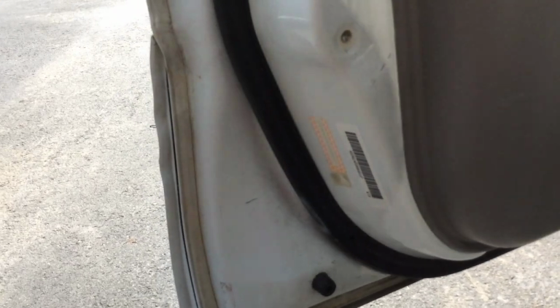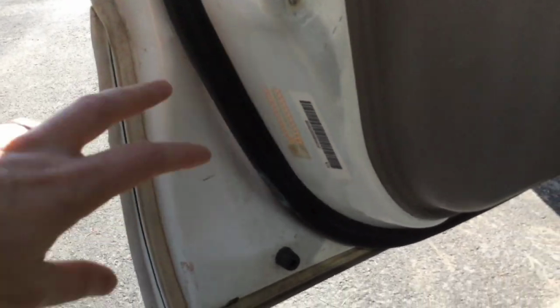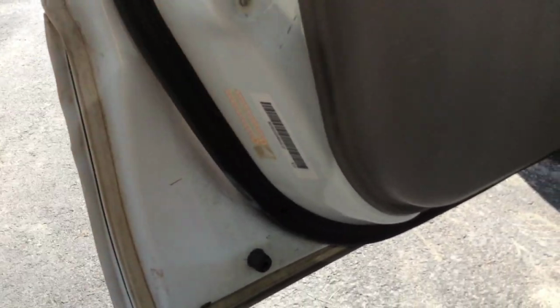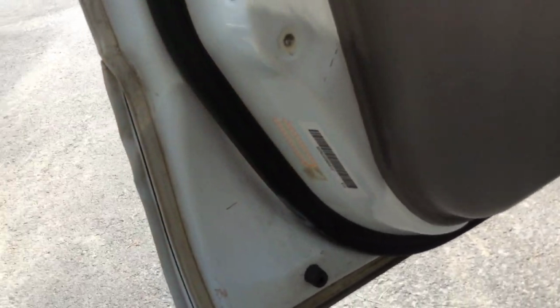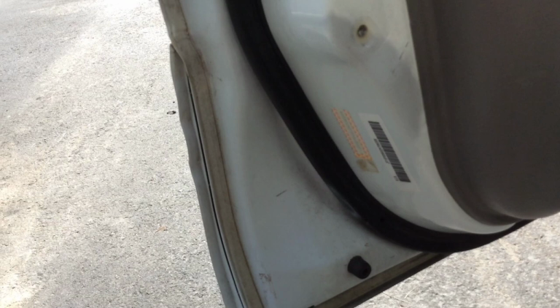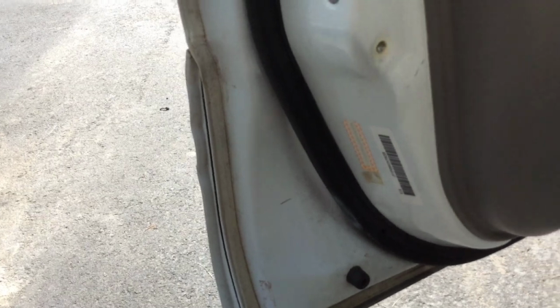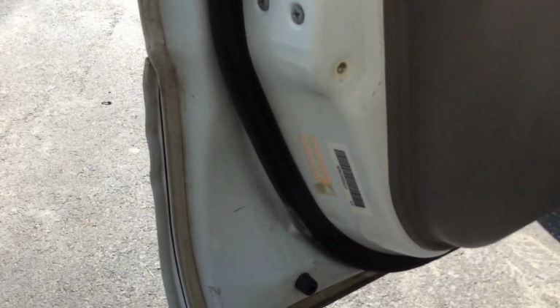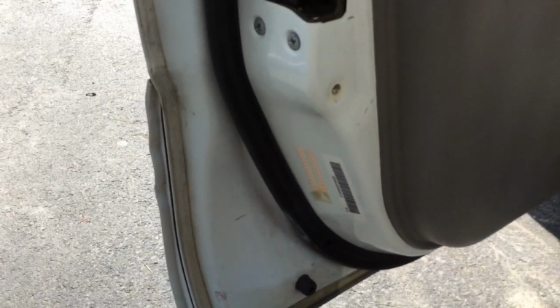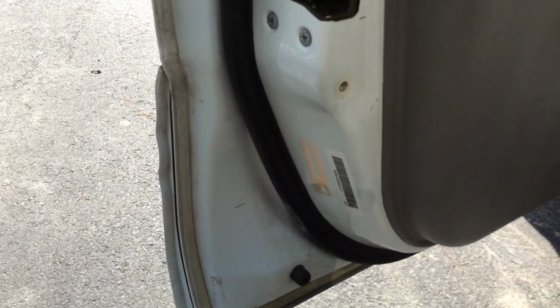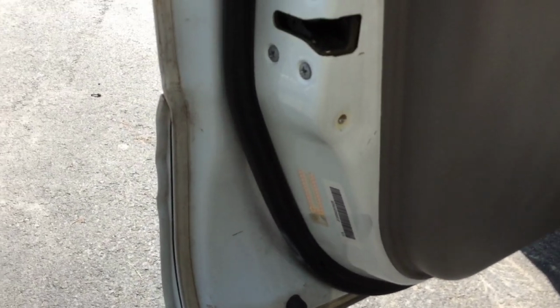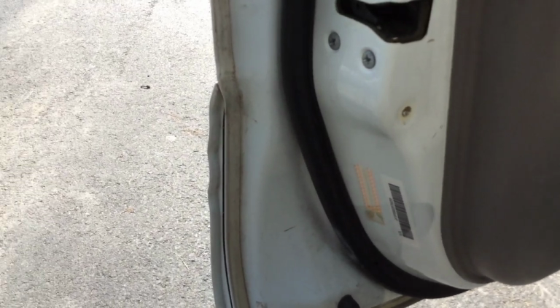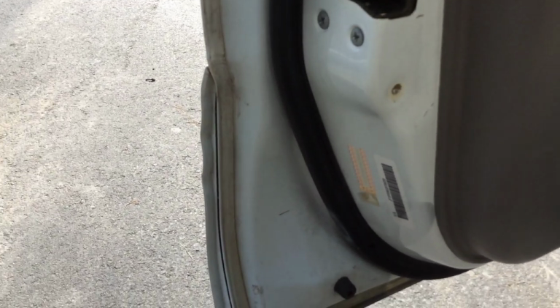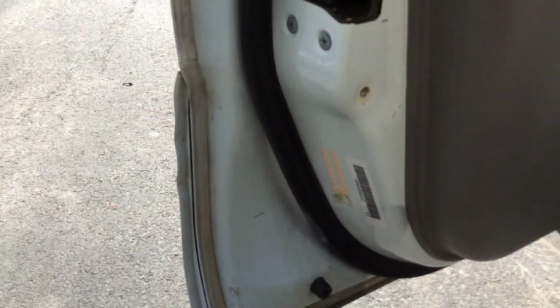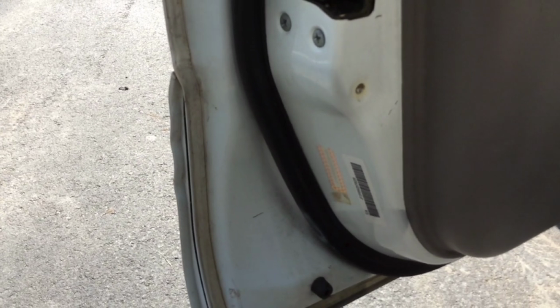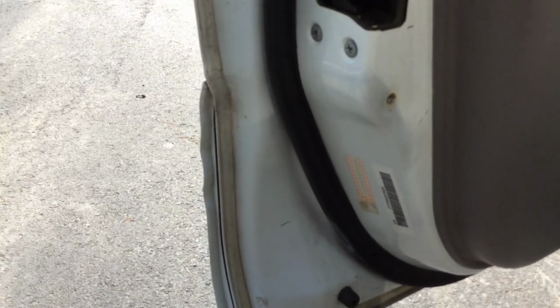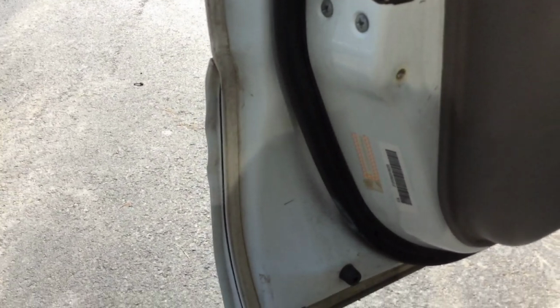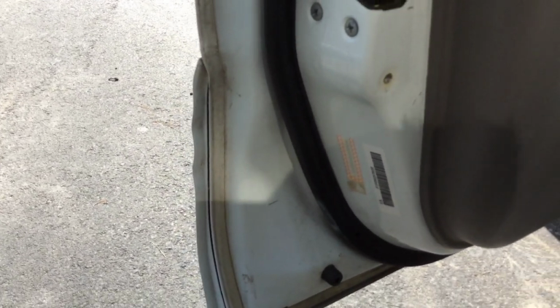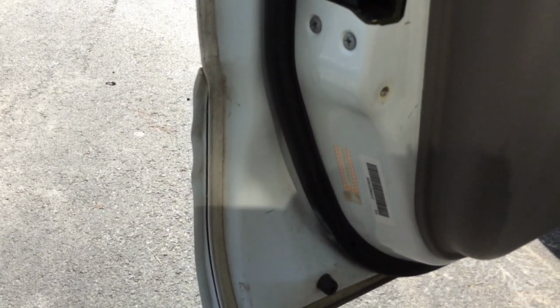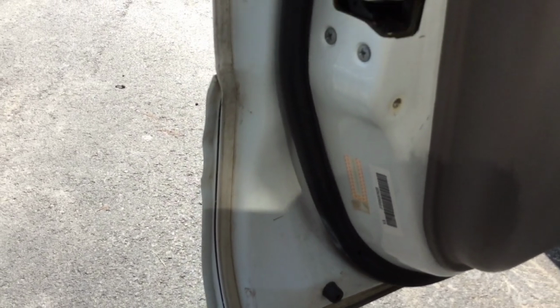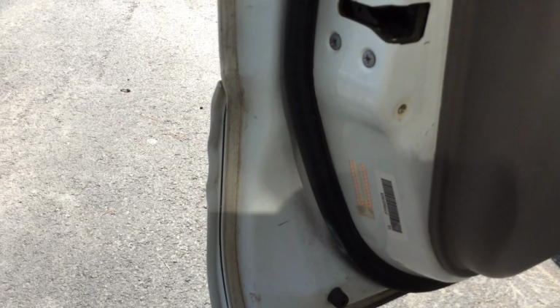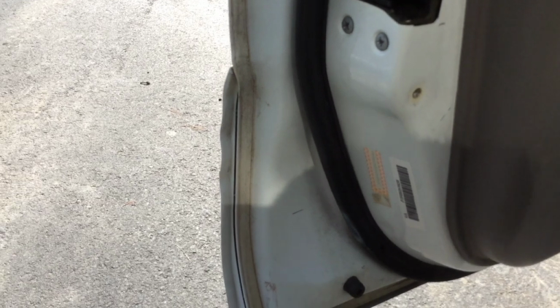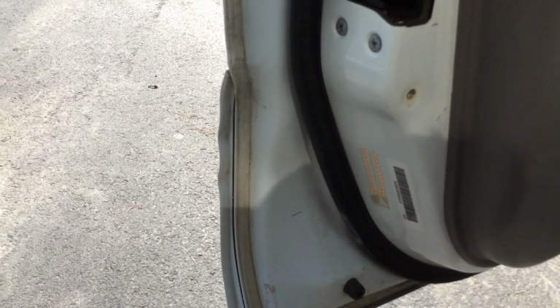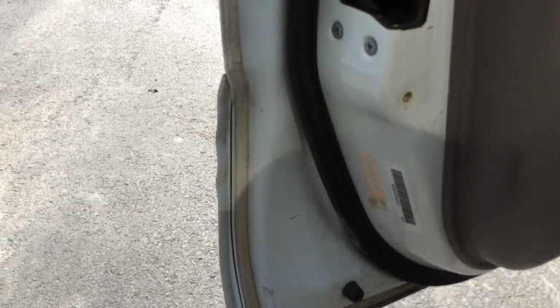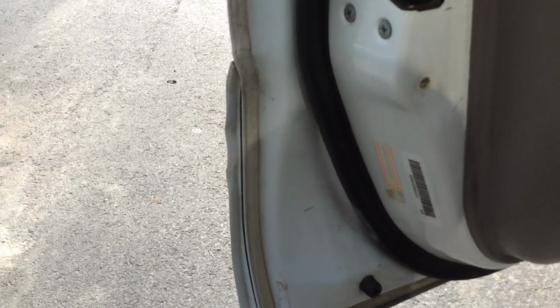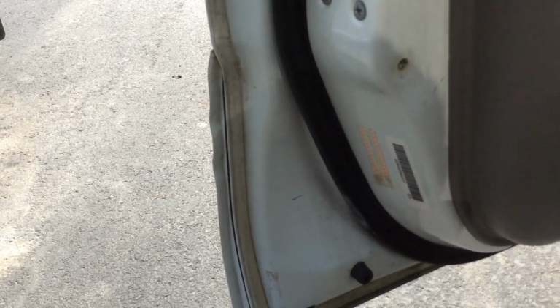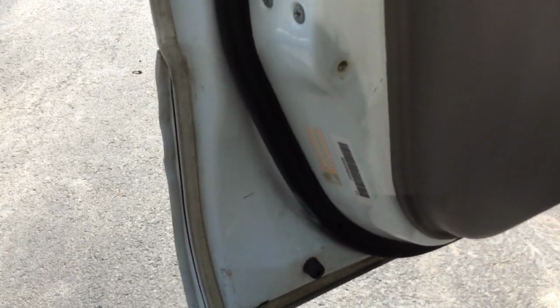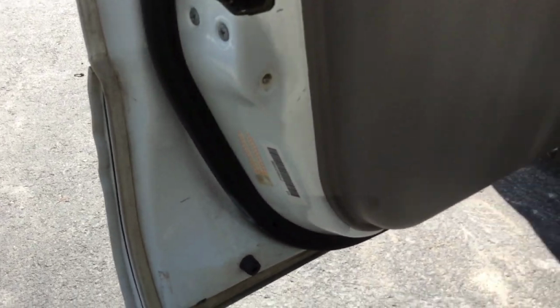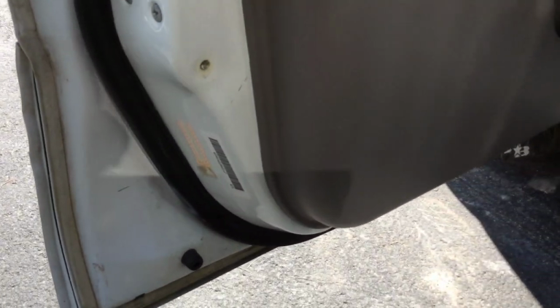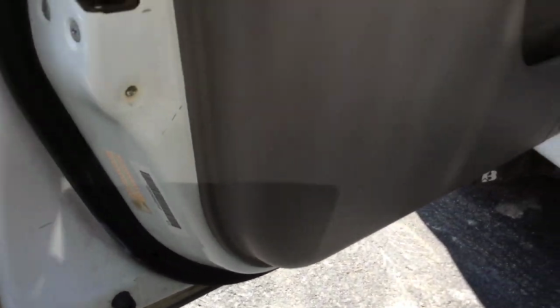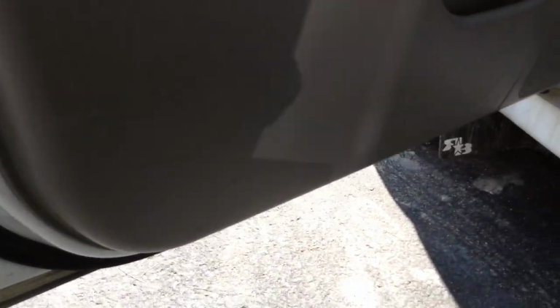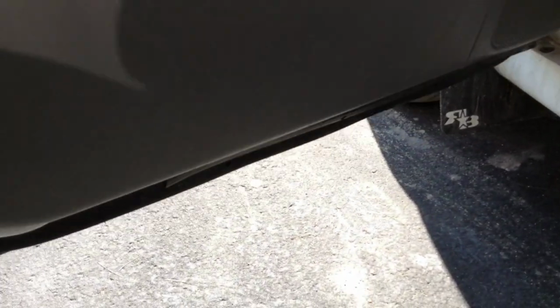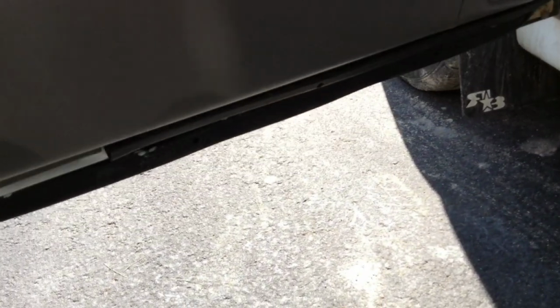That's been happening with this car — these things have been real tired and I priced them up online and they were absurdly expensive. Something like 120 bucks a piece per door, something I am not going to pay for this car.